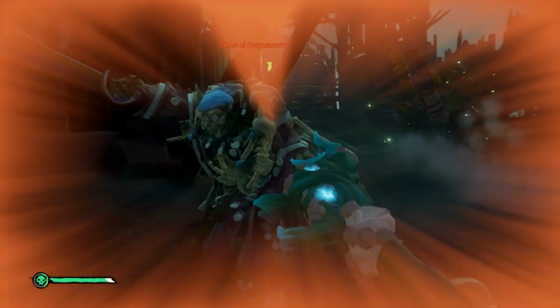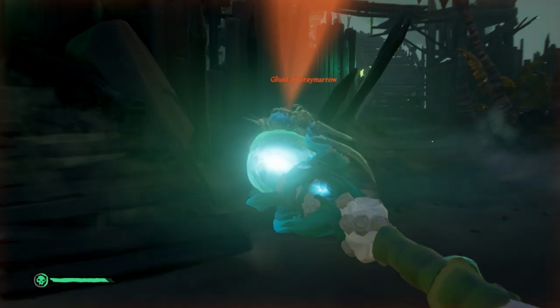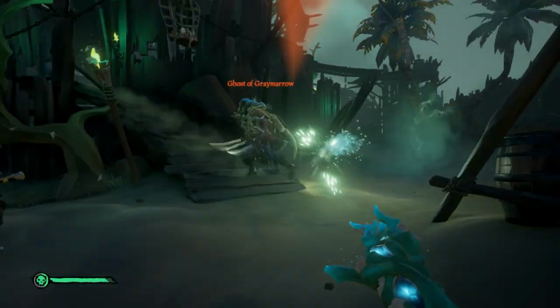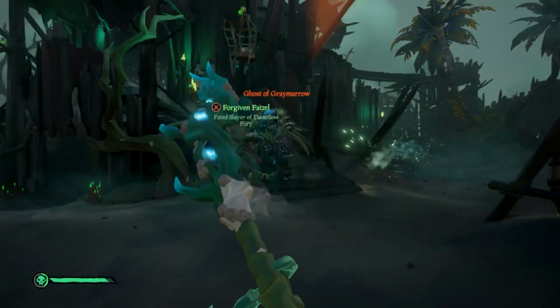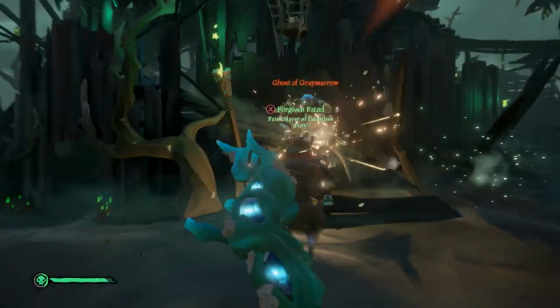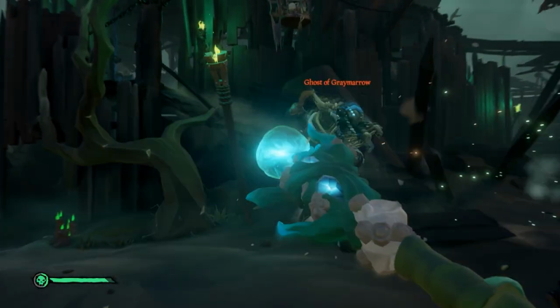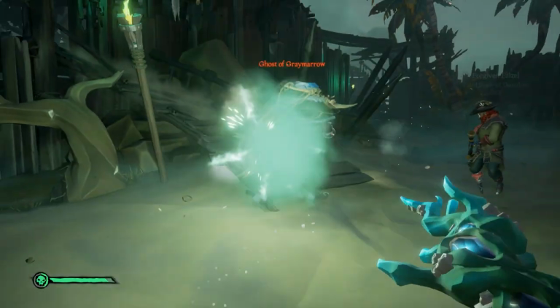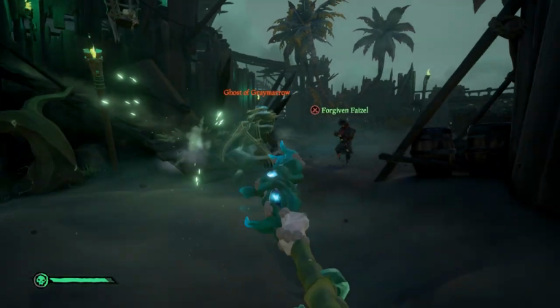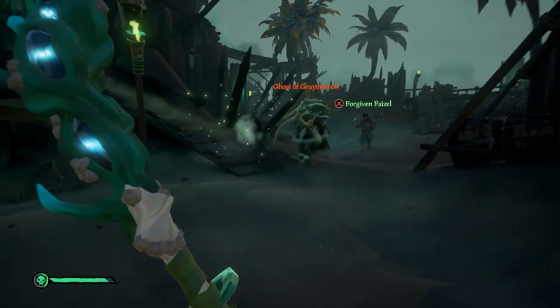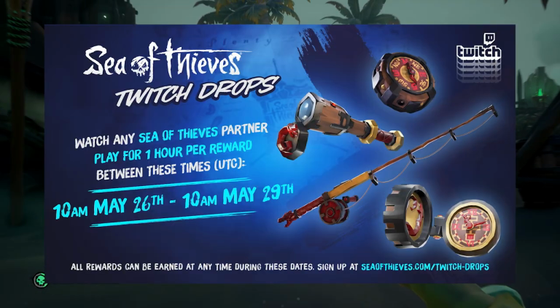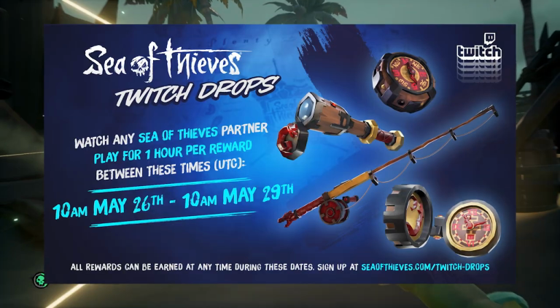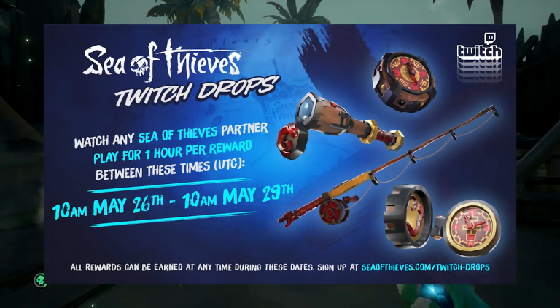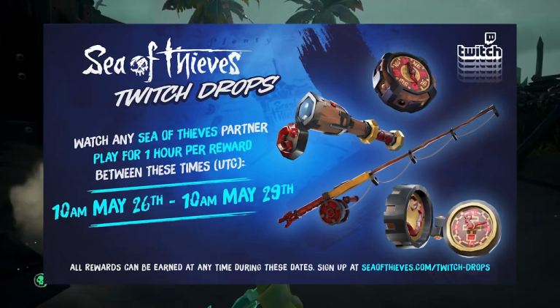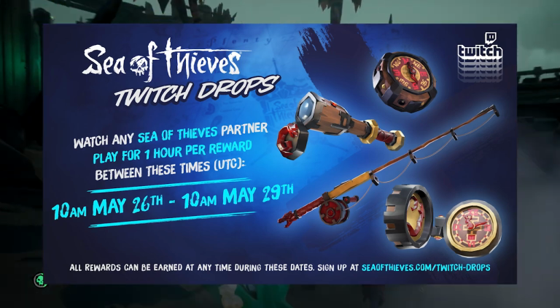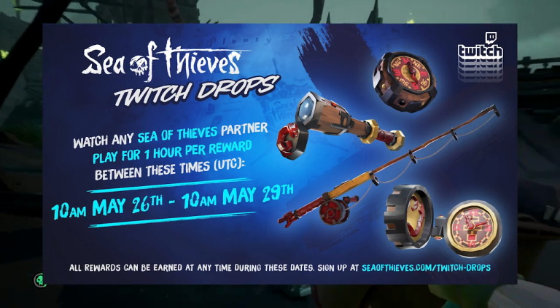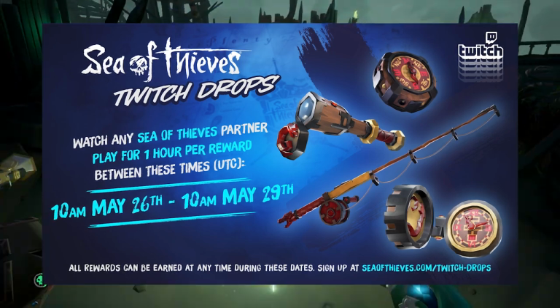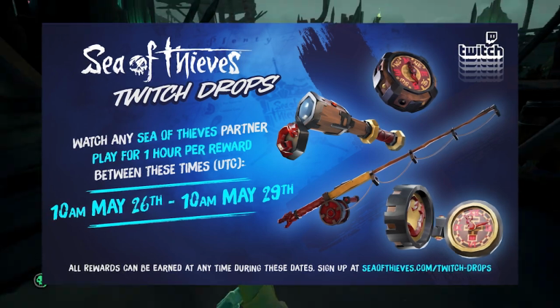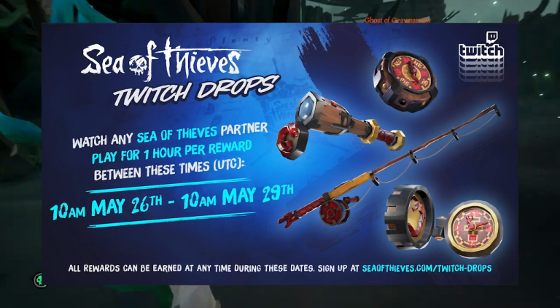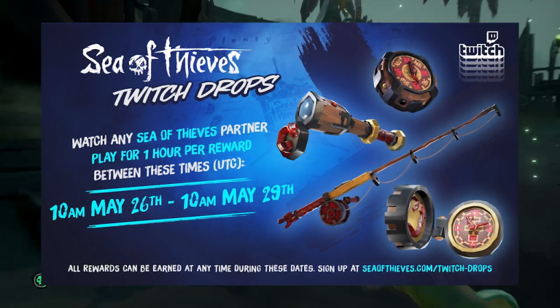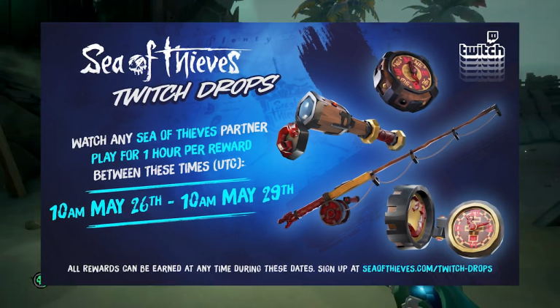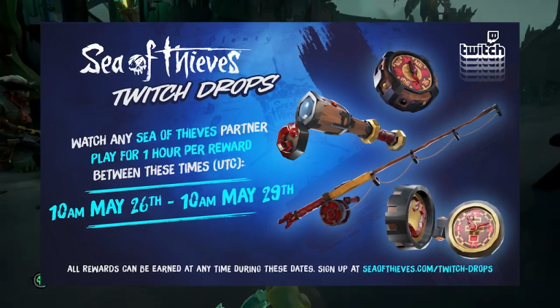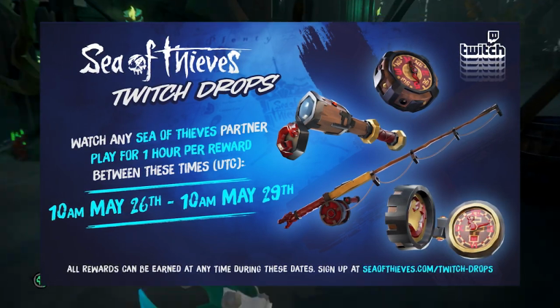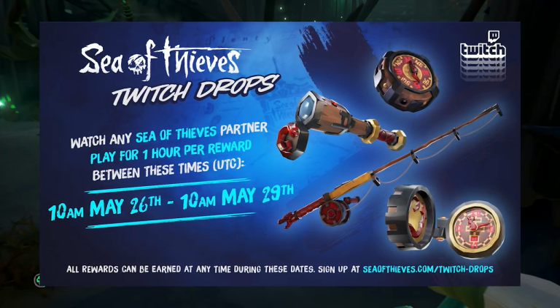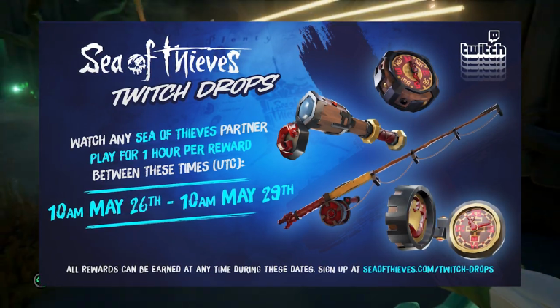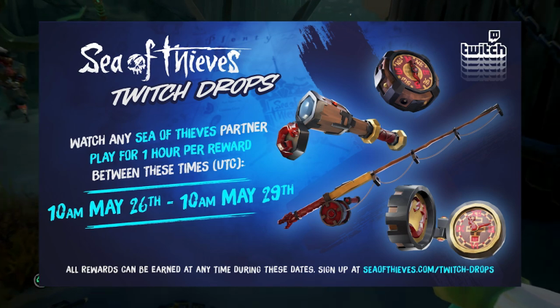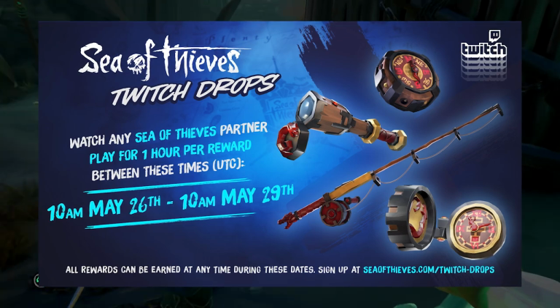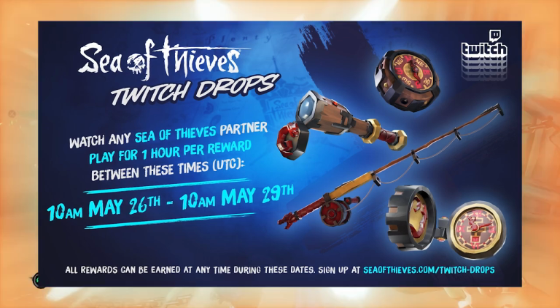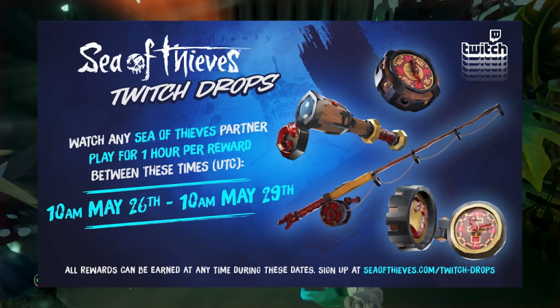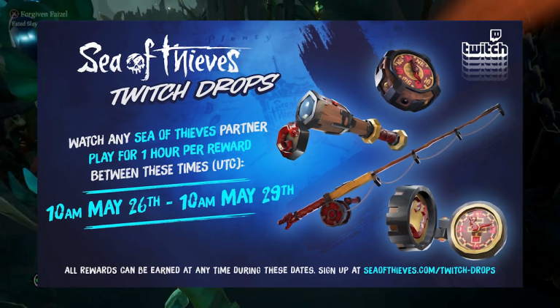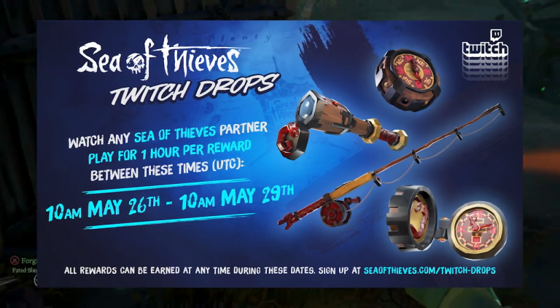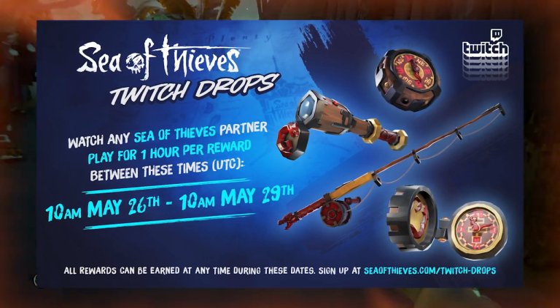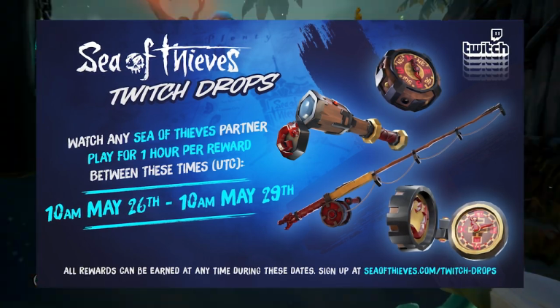This means we are now done with the Eastern Winds Sapphire set. This Twitch drop will run from 10am UTC on May 26th until 10am UTC on May 29th, lasting exactly 72 hours. It's super easy to get all these items.